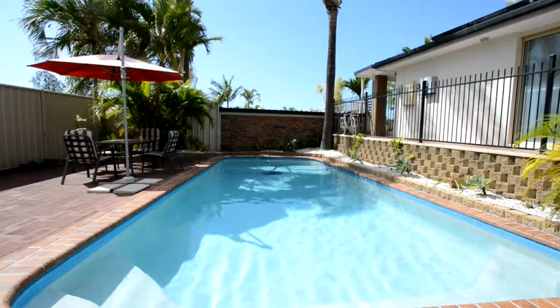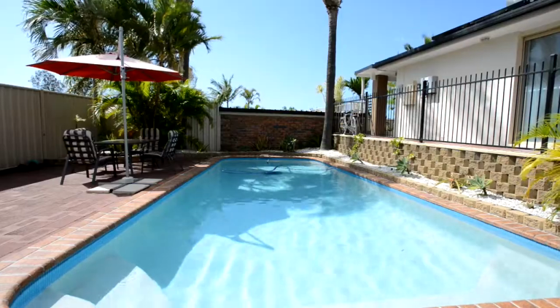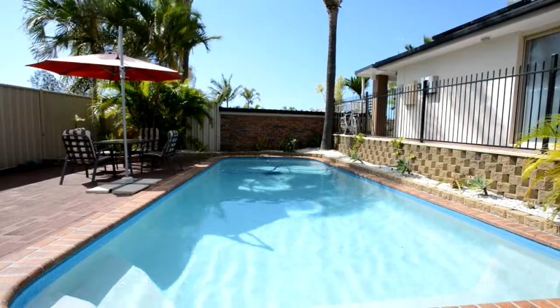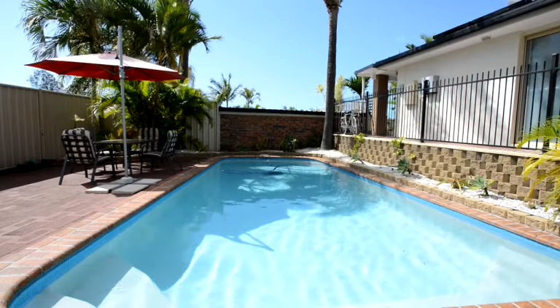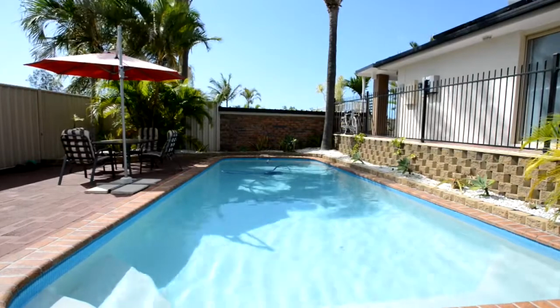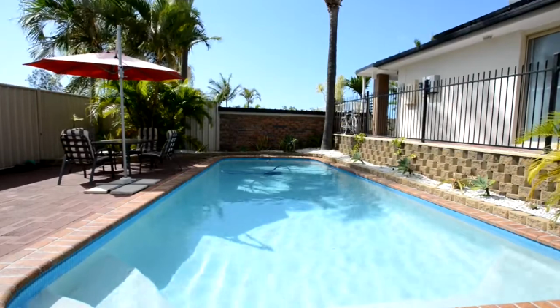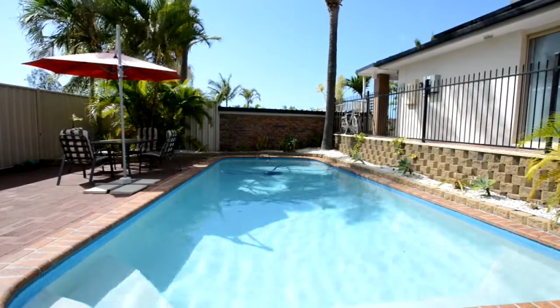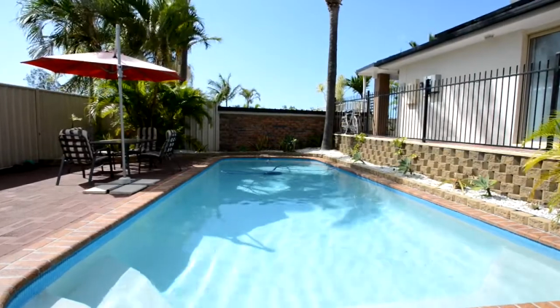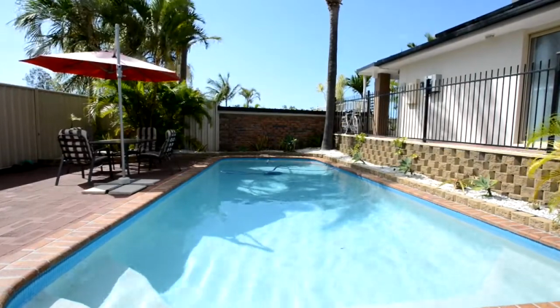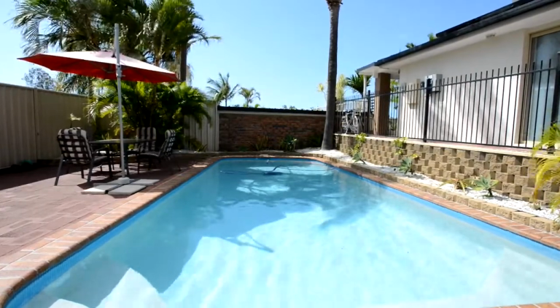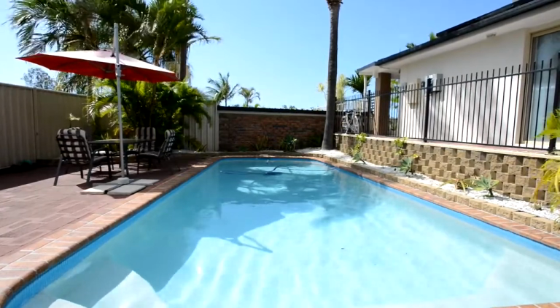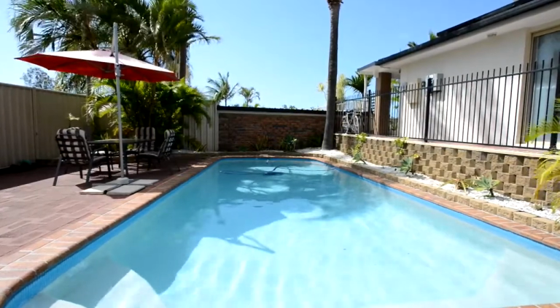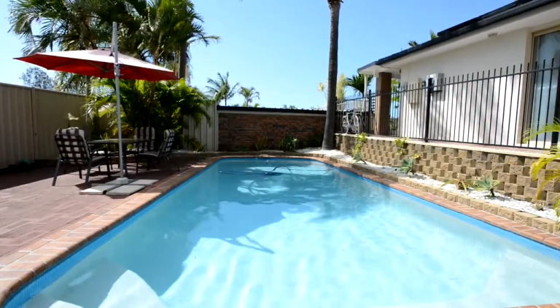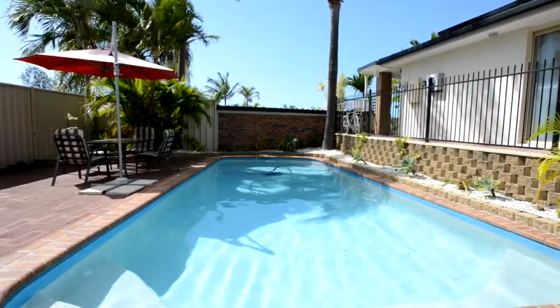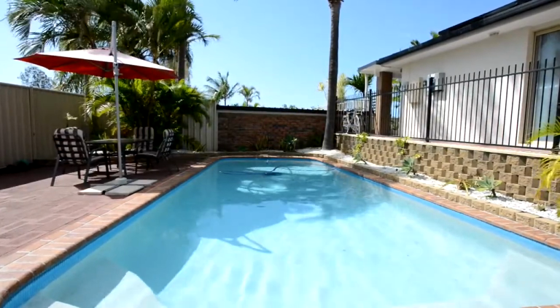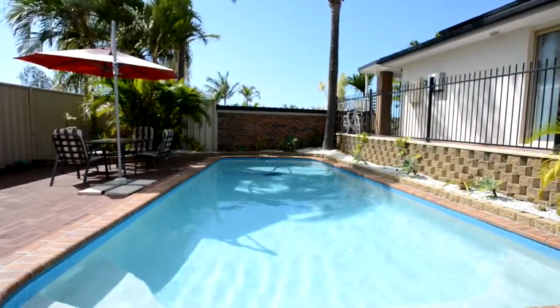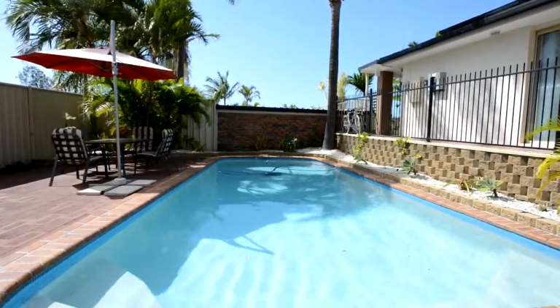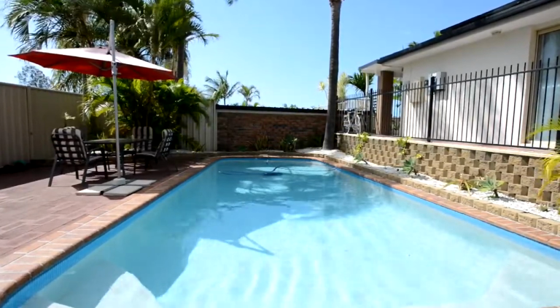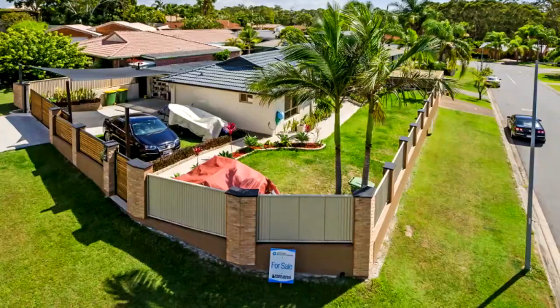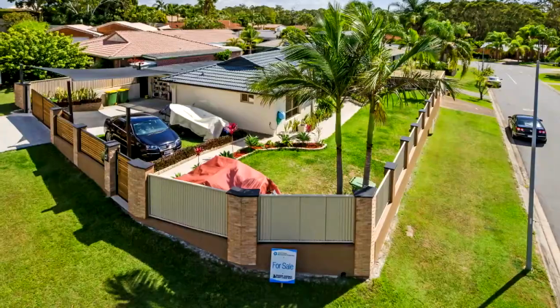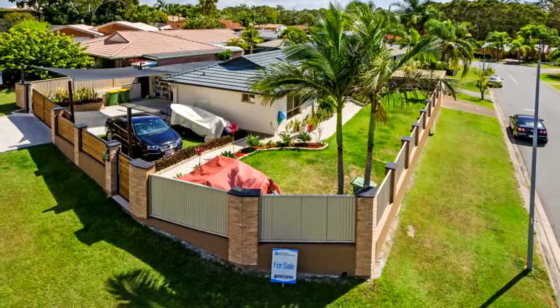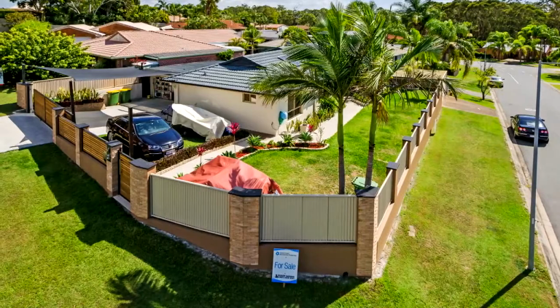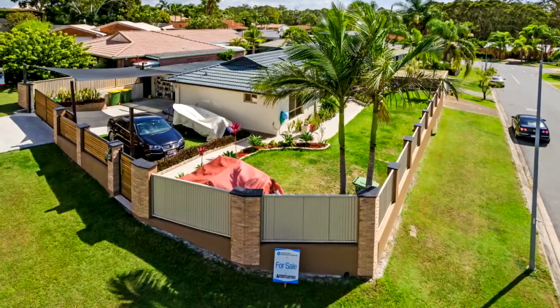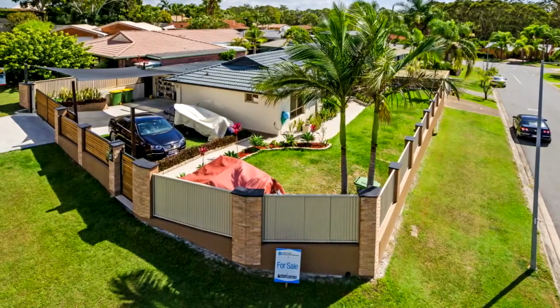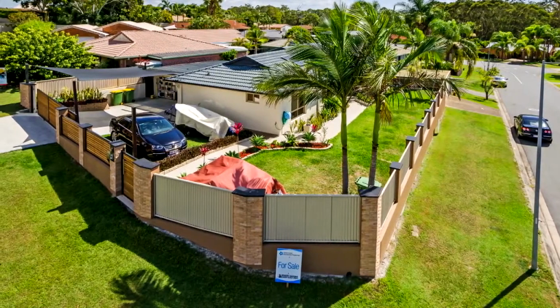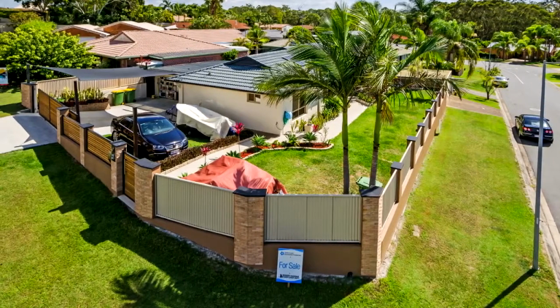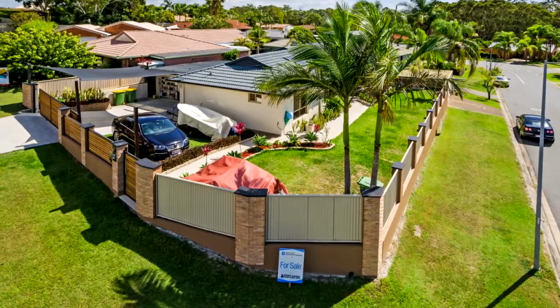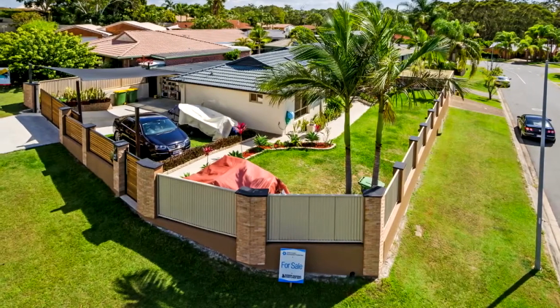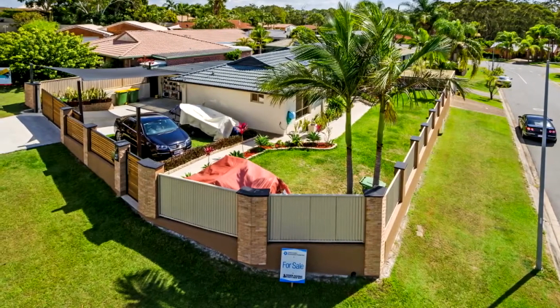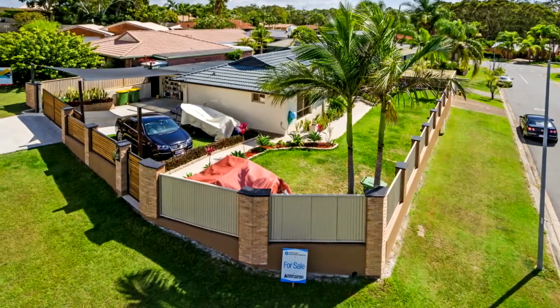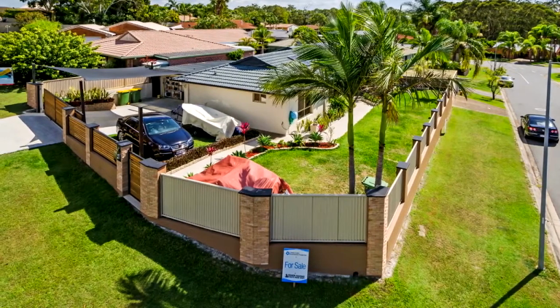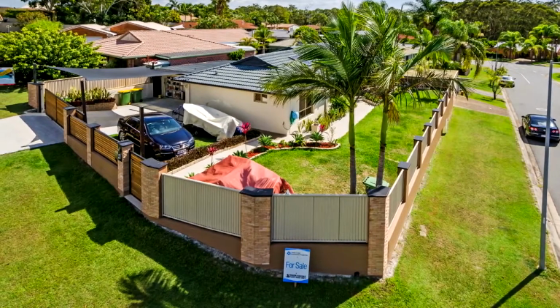A private sun-drenched pool with room to entertain, and a double garage plus electric gate to house additional cars, boats, trailer, or even a caravan.